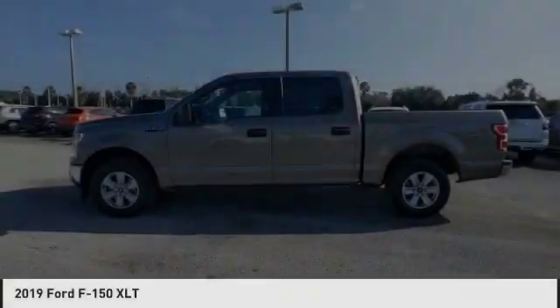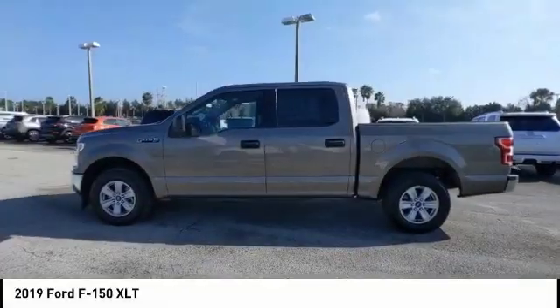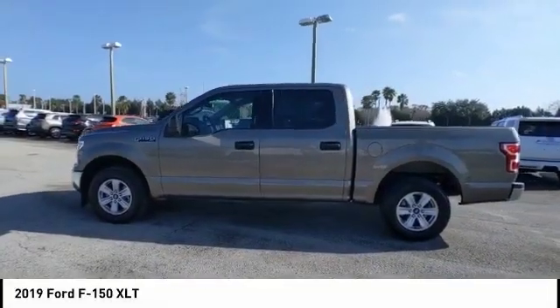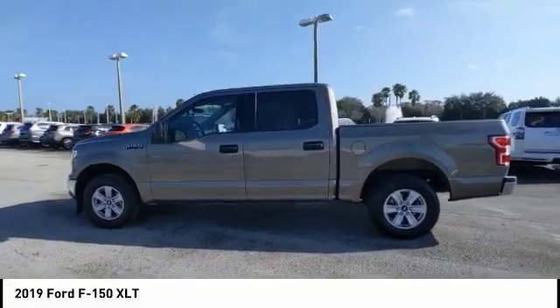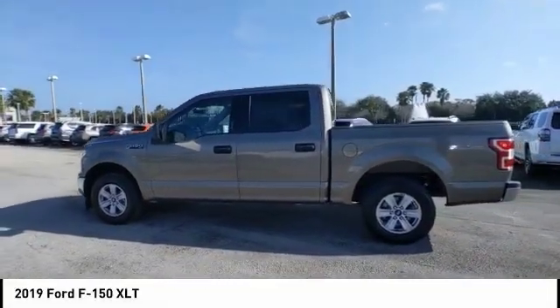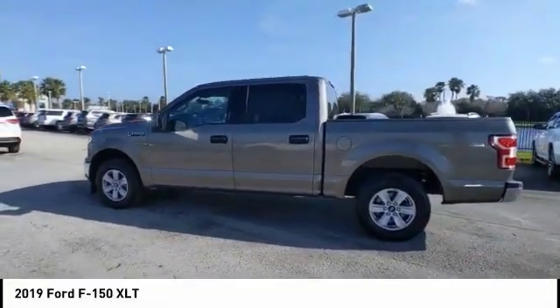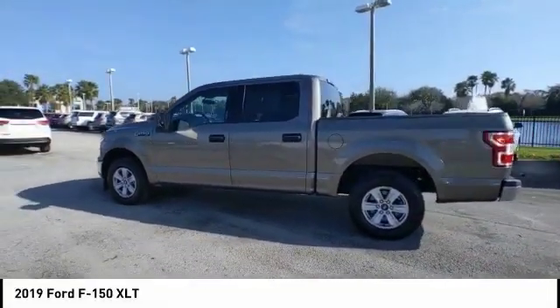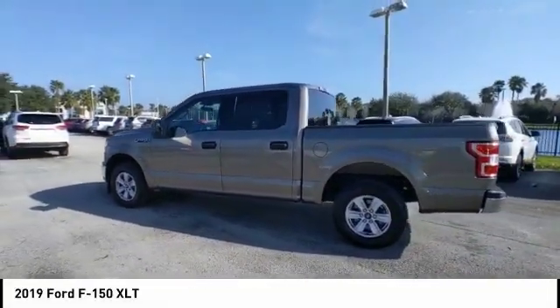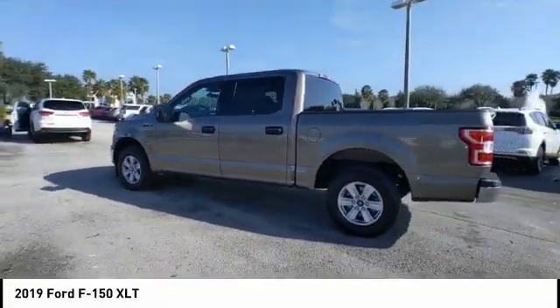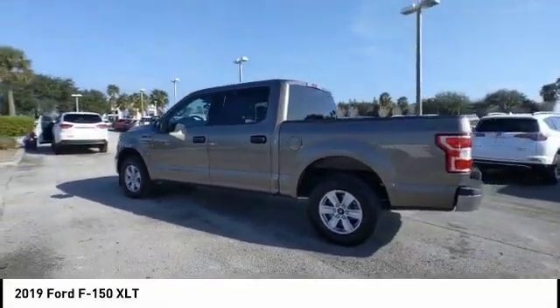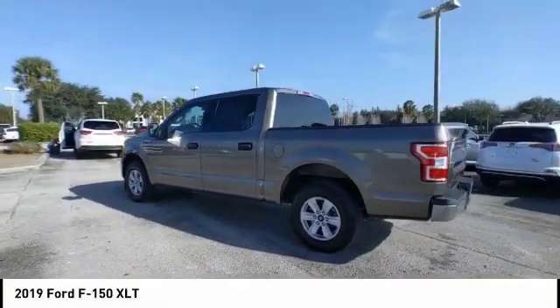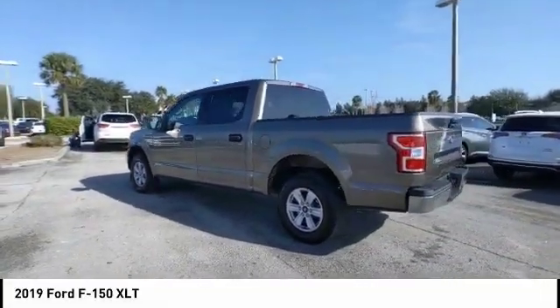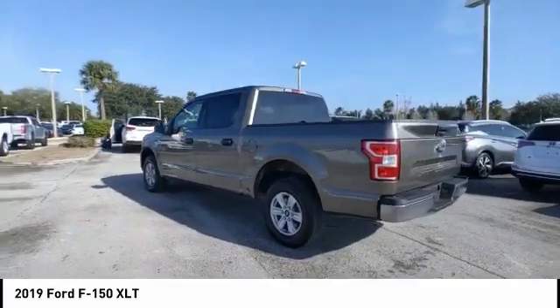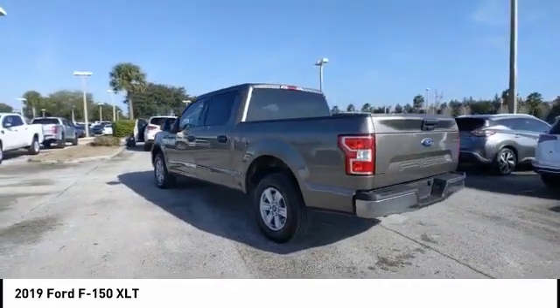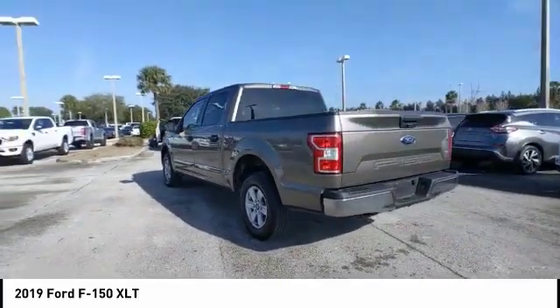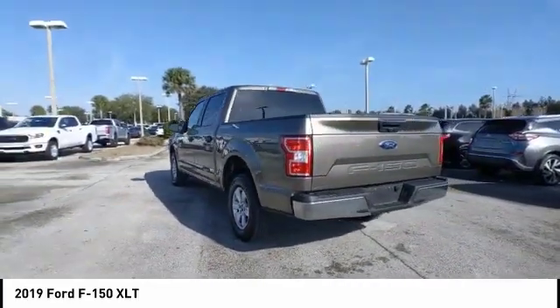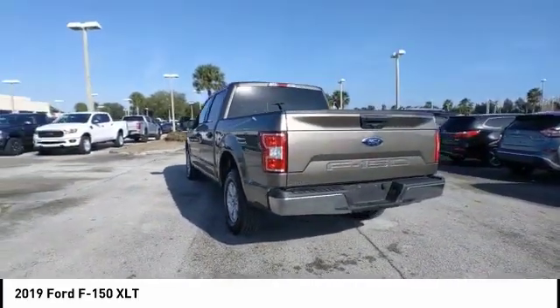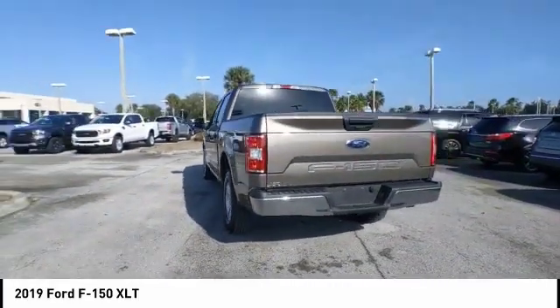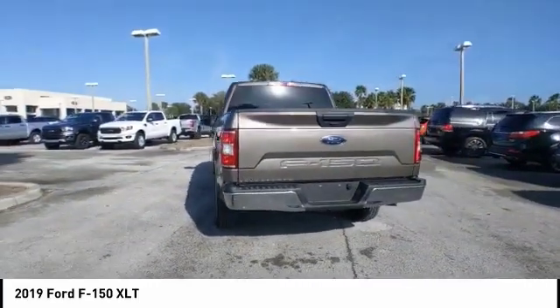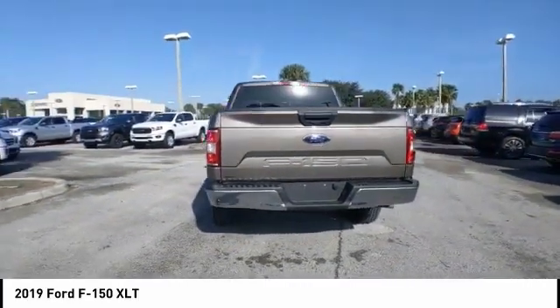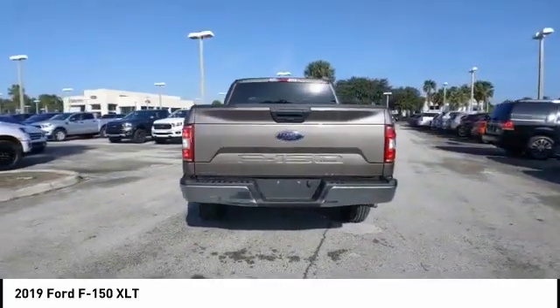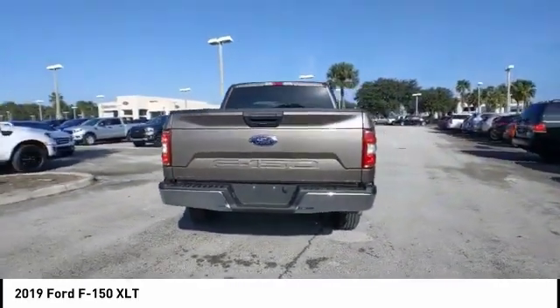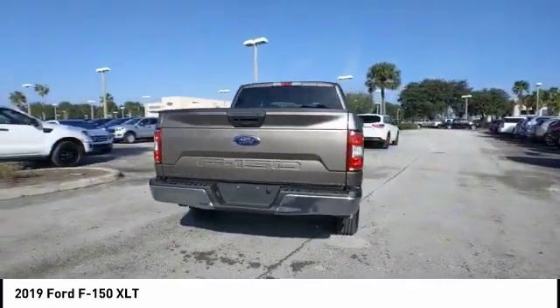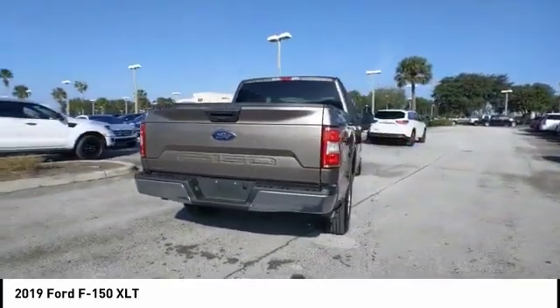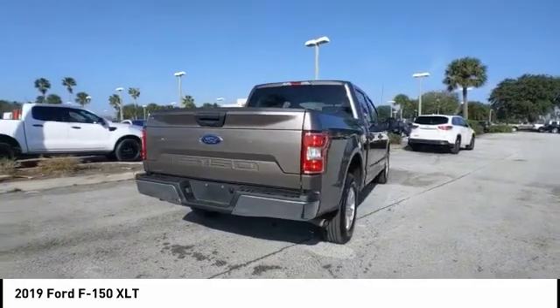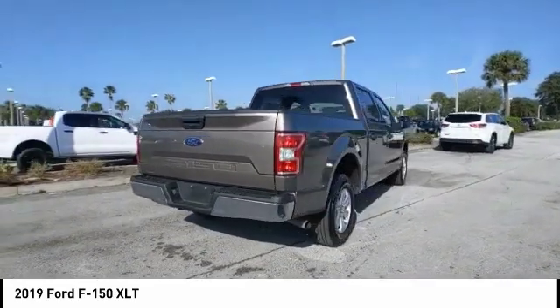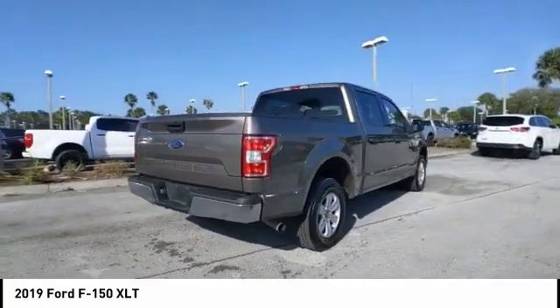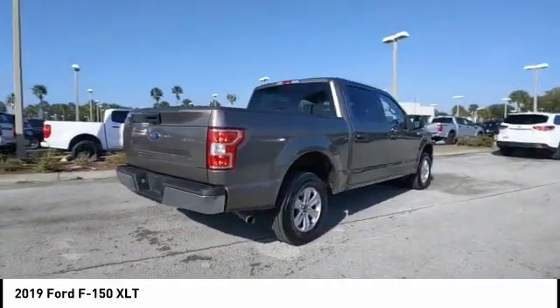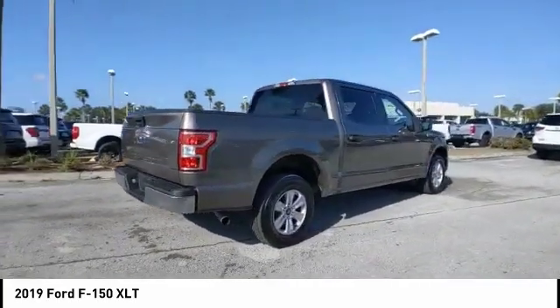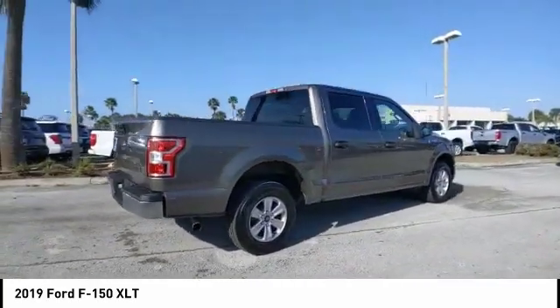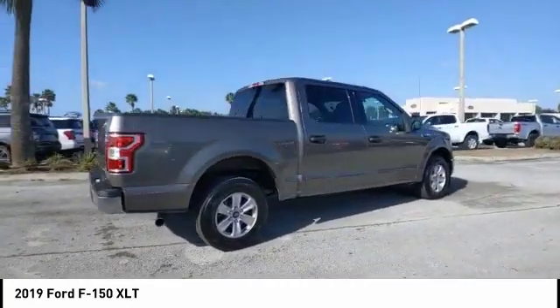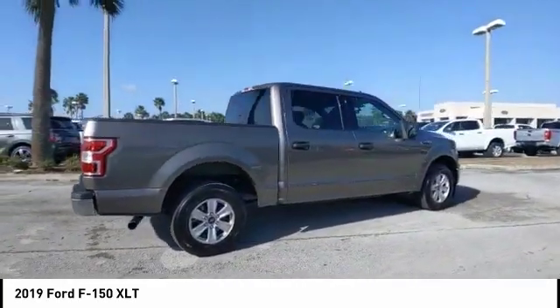We are pleased to show you the 2019 F-150. A Ford F-150 knows how to handle any situation. It's built to follow orders. No whining. This vehicle has less than 30,000 miles.